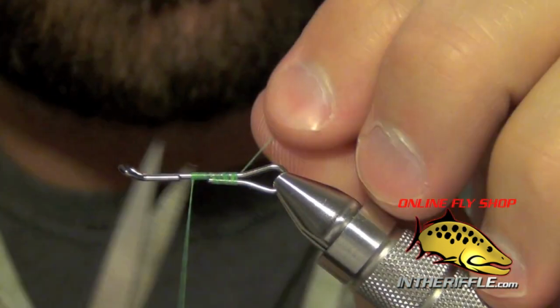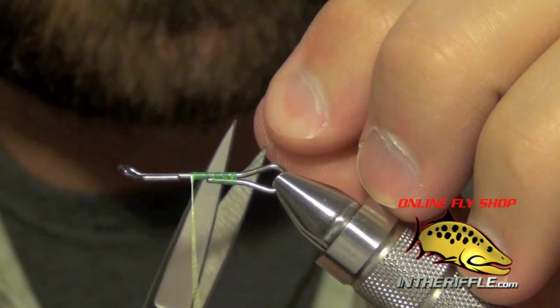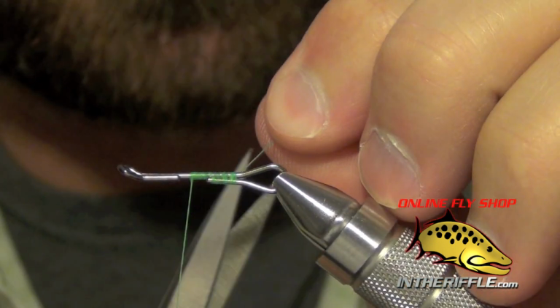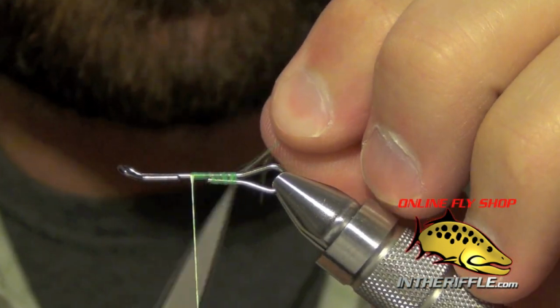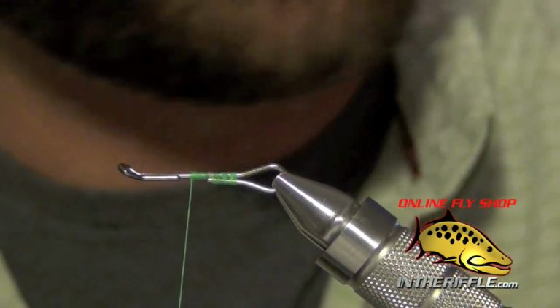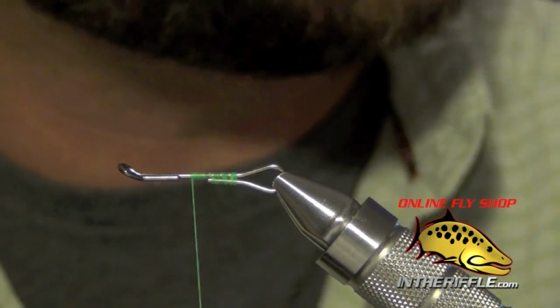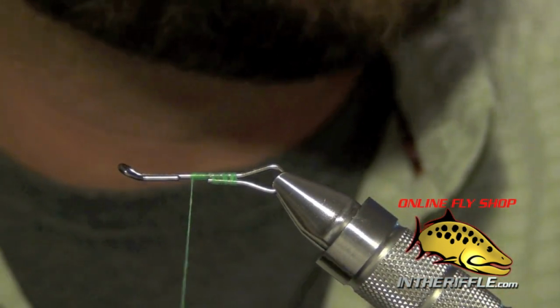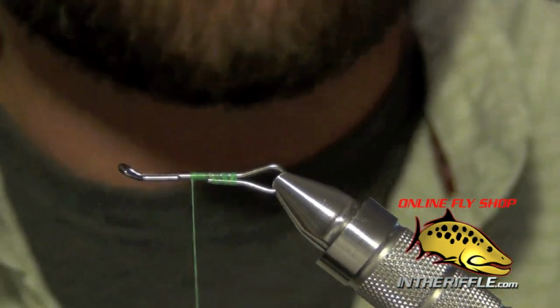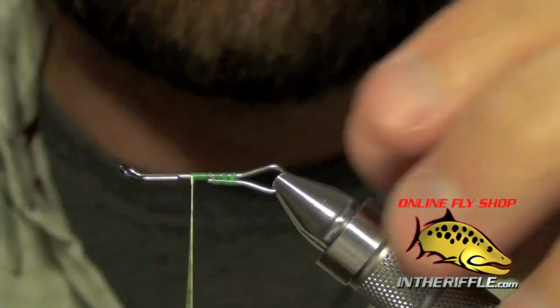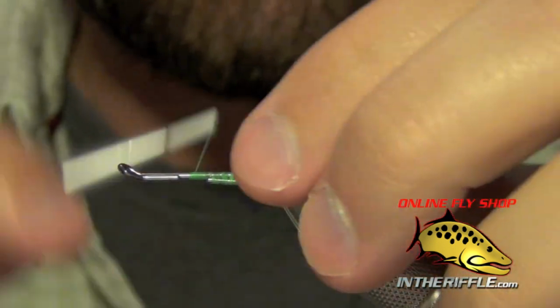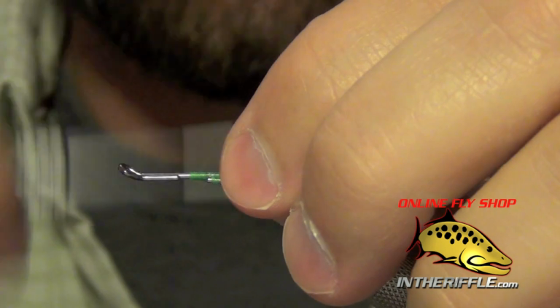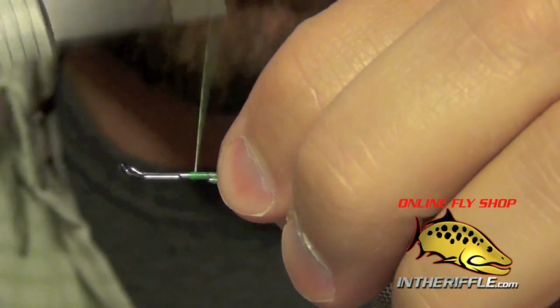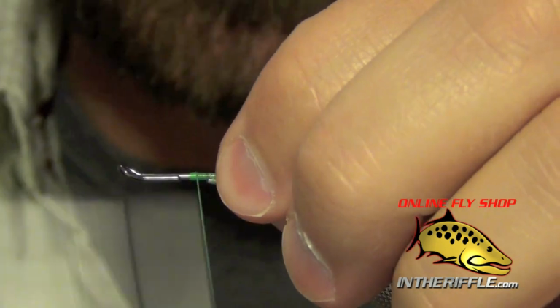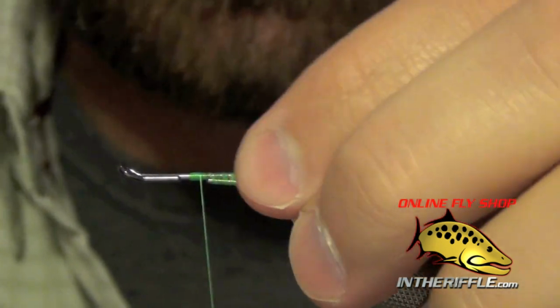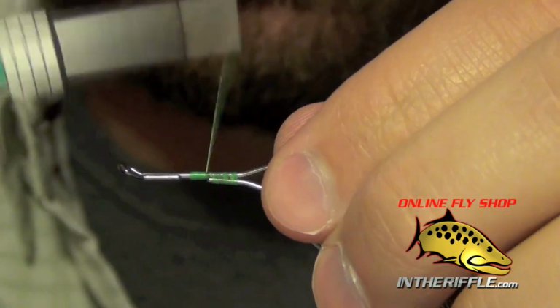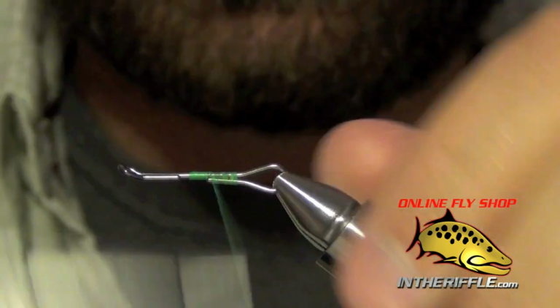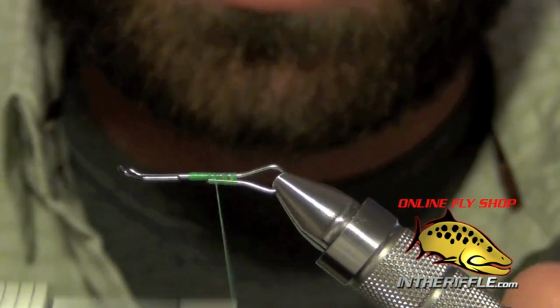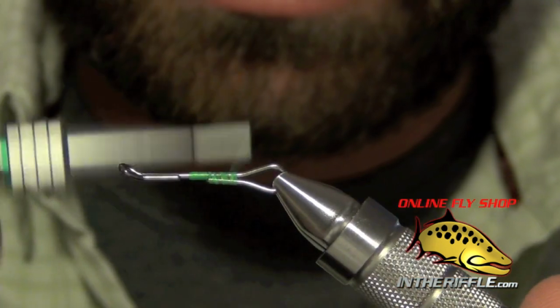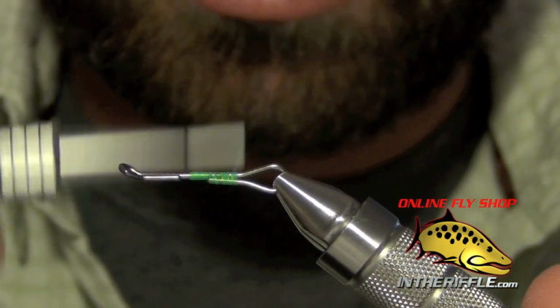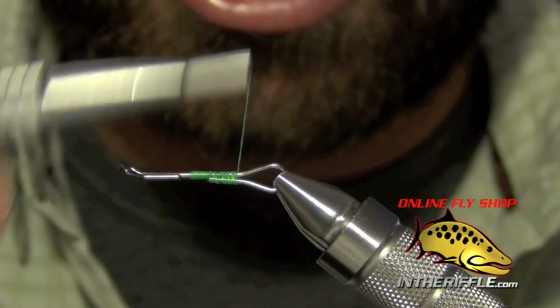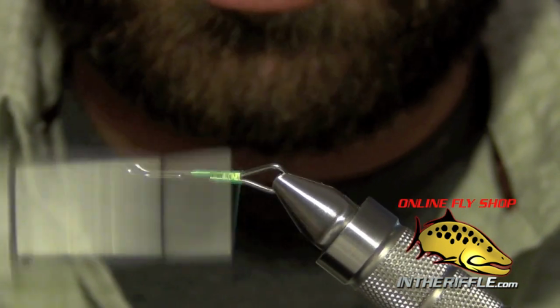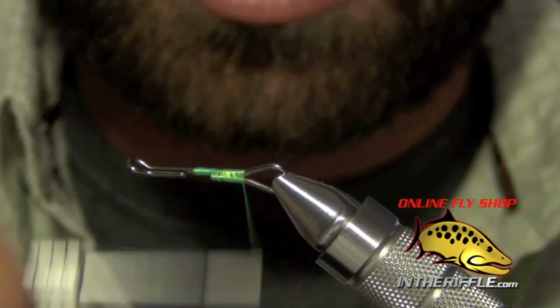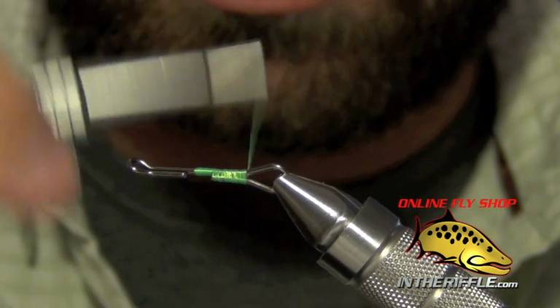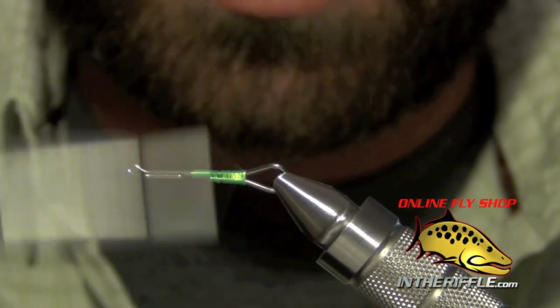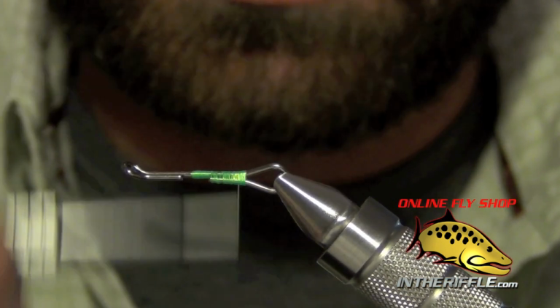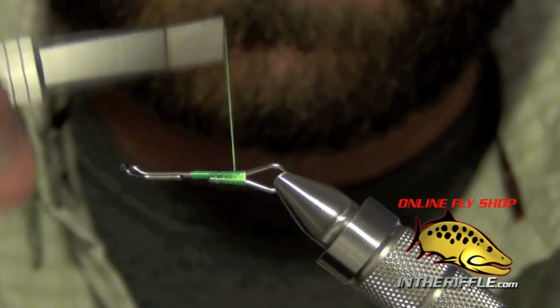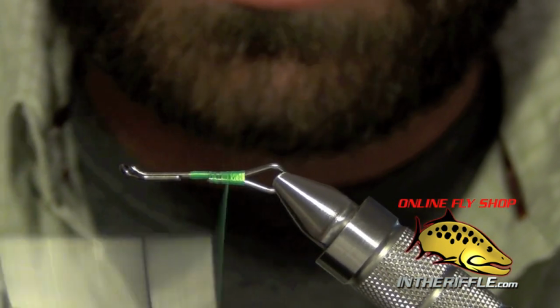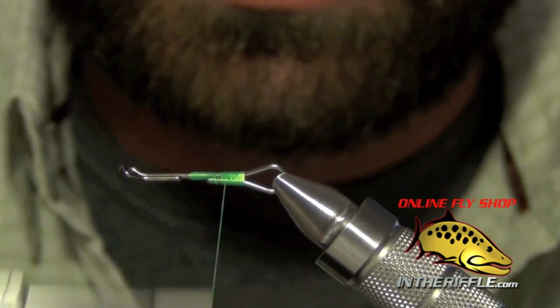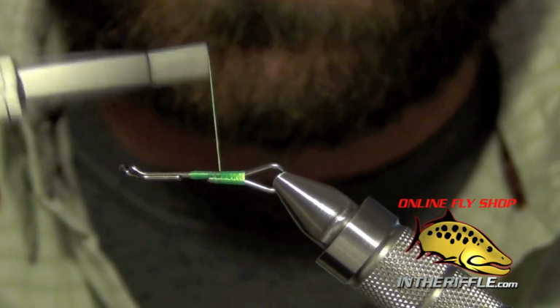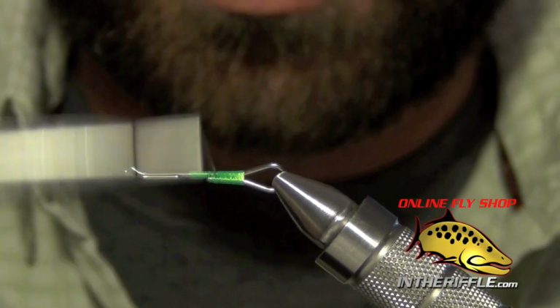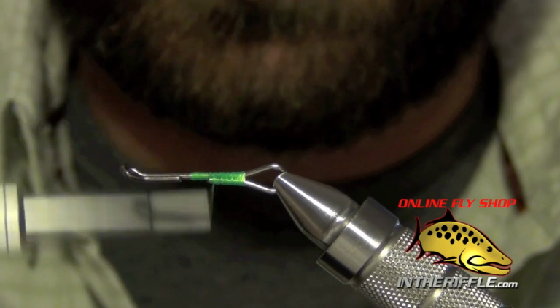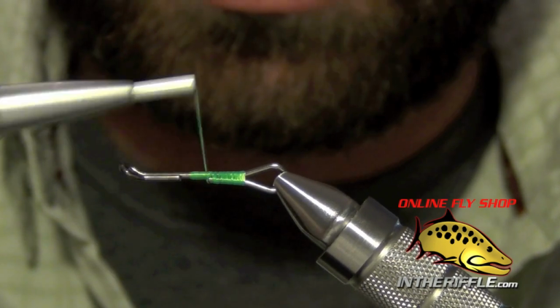First thing we're going to do is start with a 20mm shank. All we're going to do is just close the rear loop here.